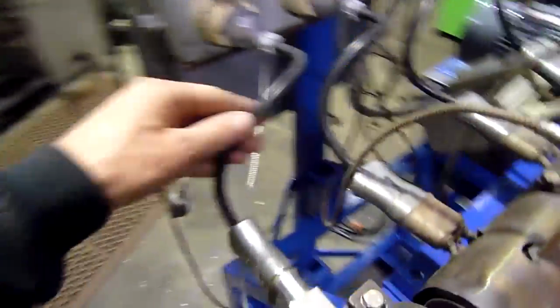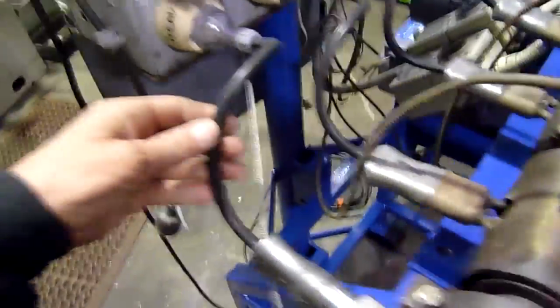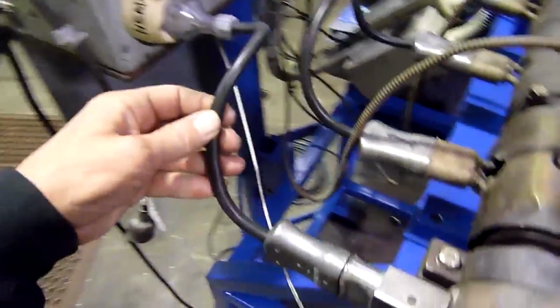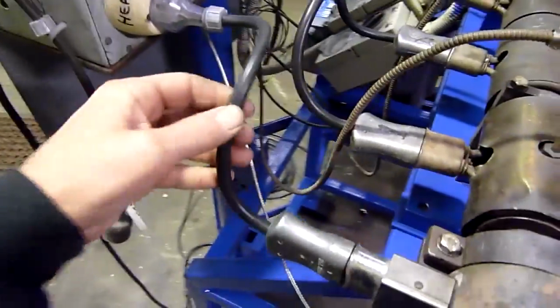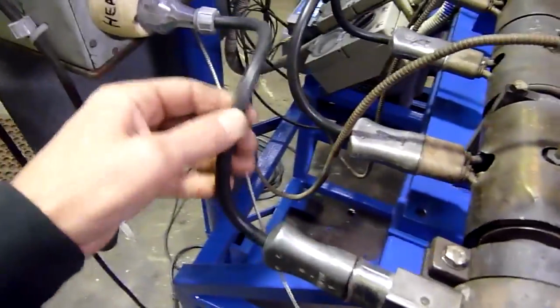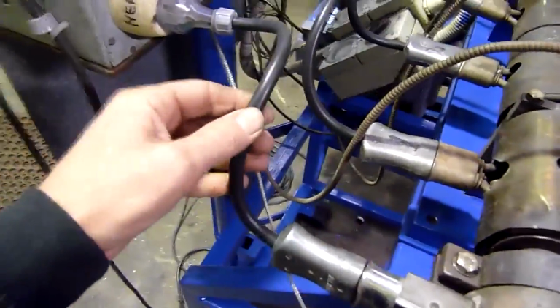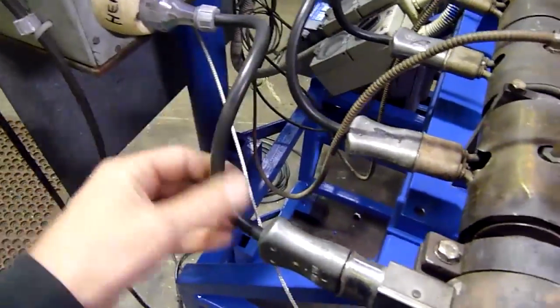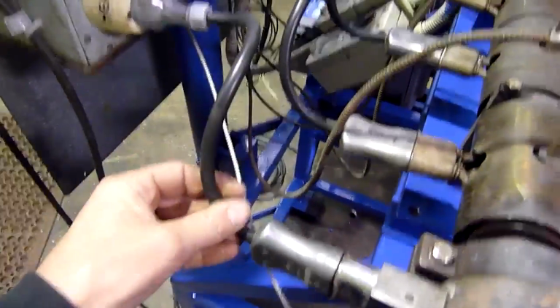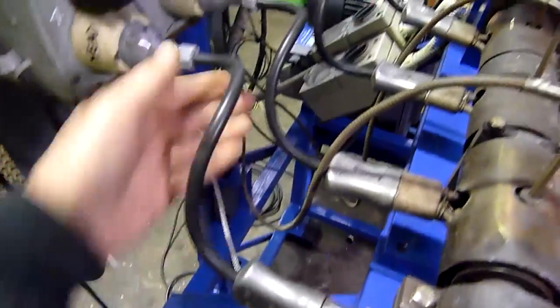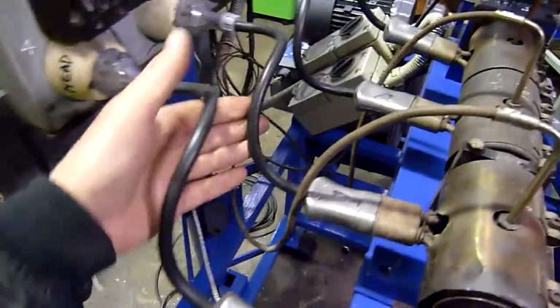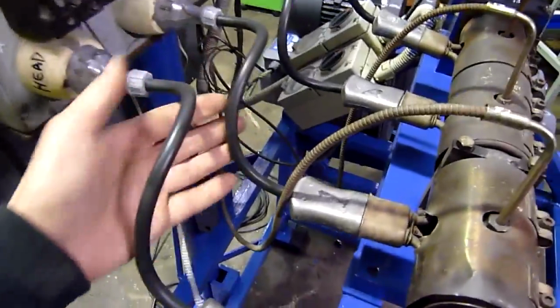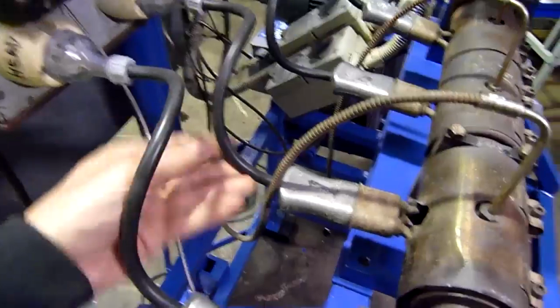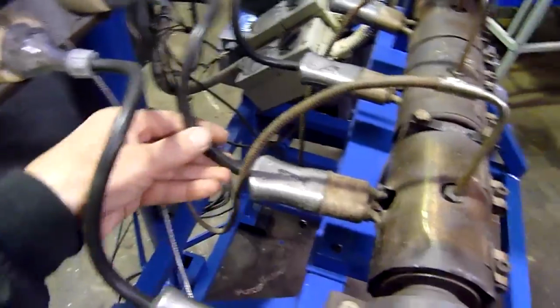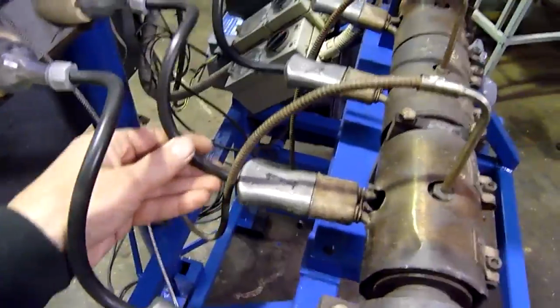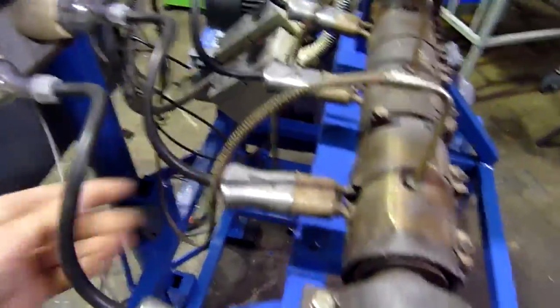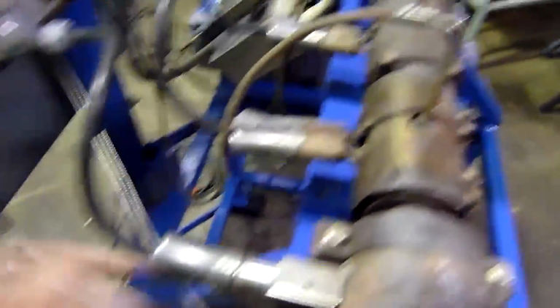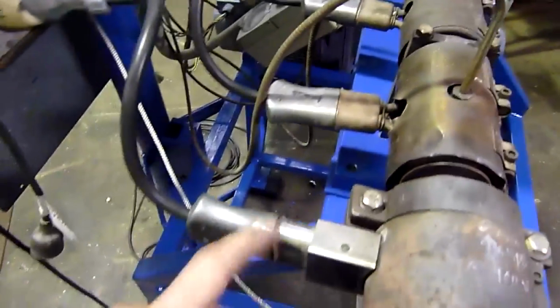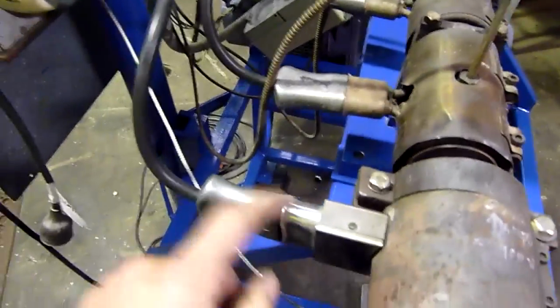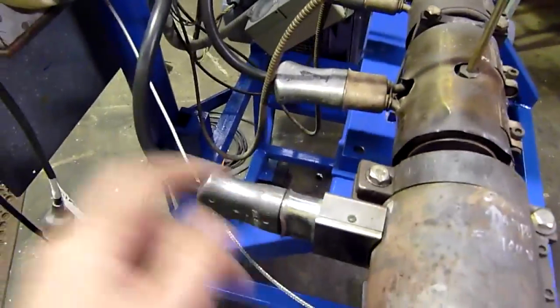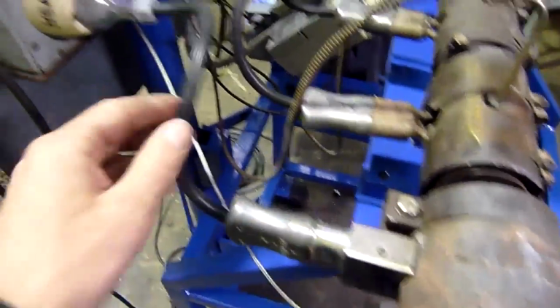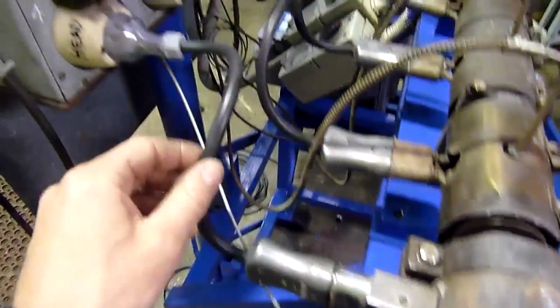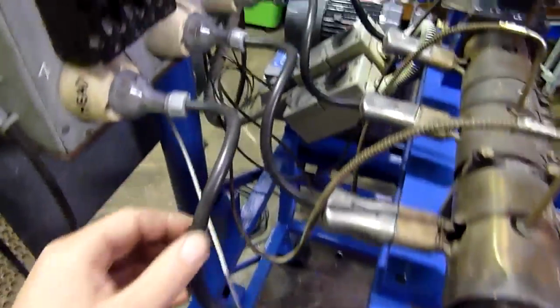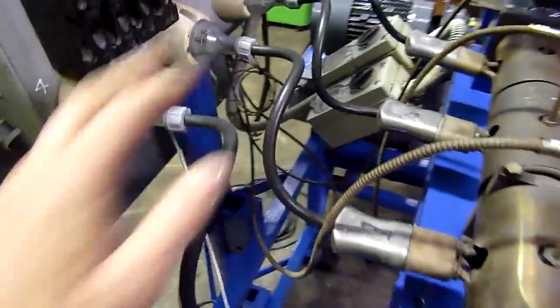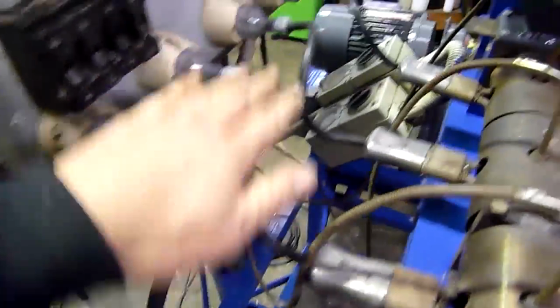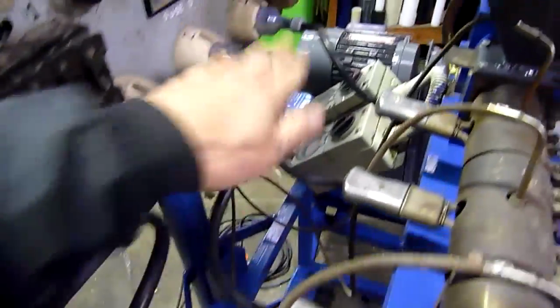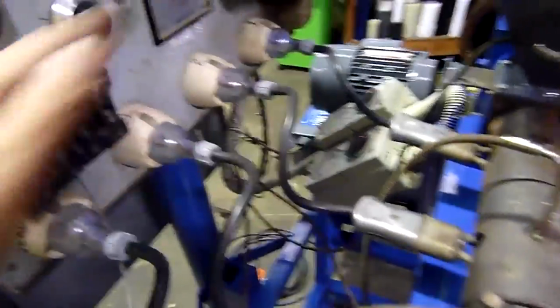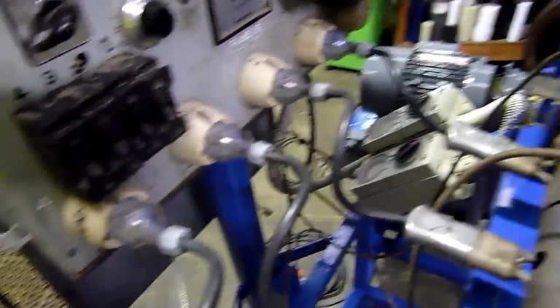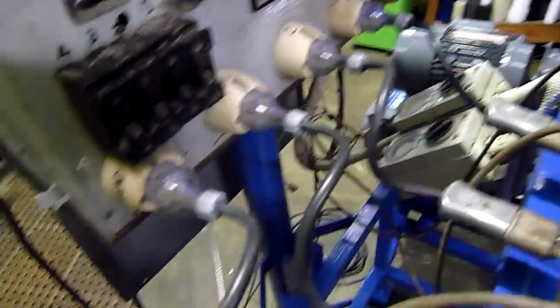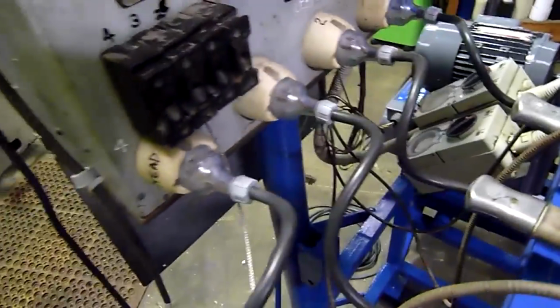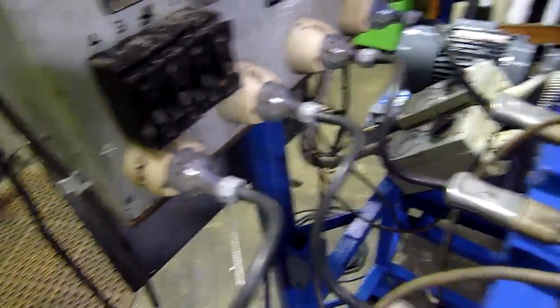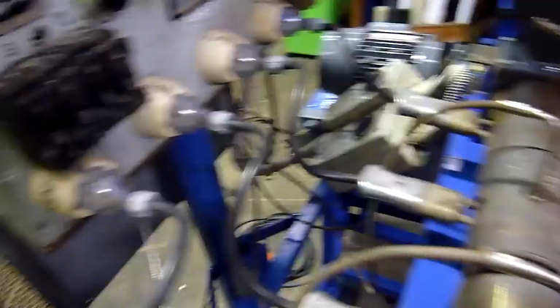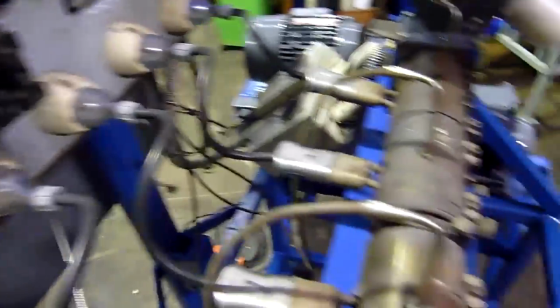Made new high-temp heater cables instead of the PVC stuff that tends to burn out. So that's all going to be trouble-free for them when they get it up north.